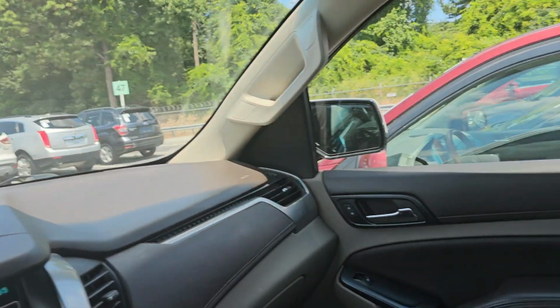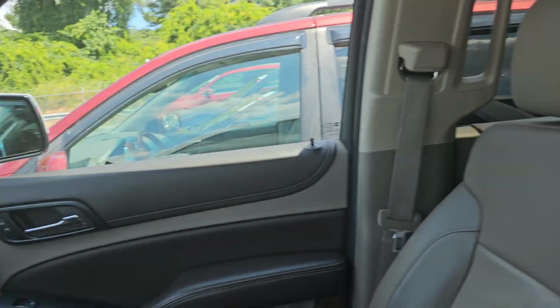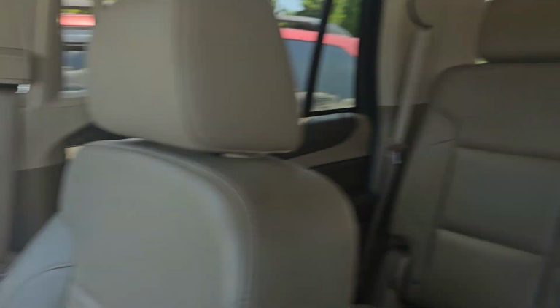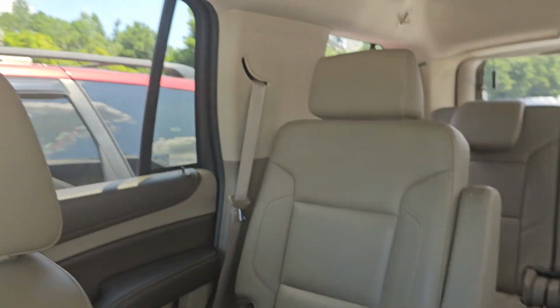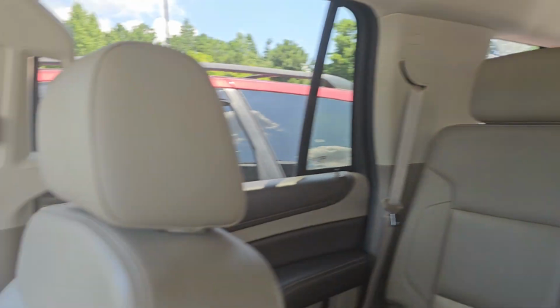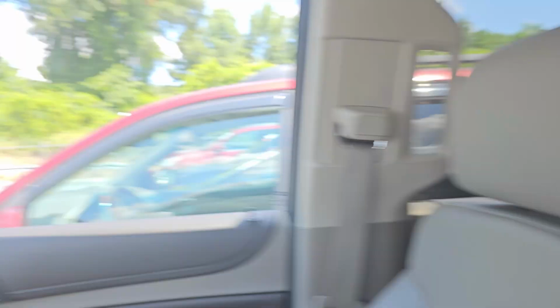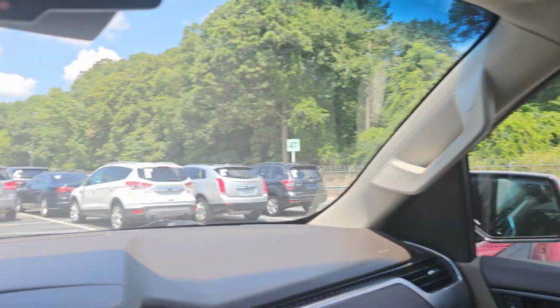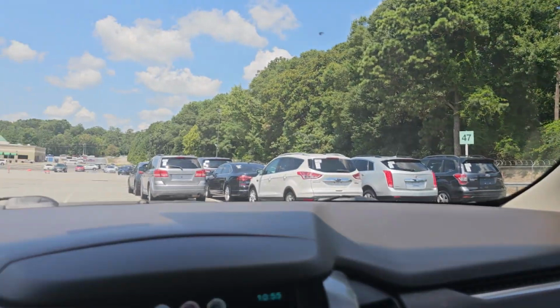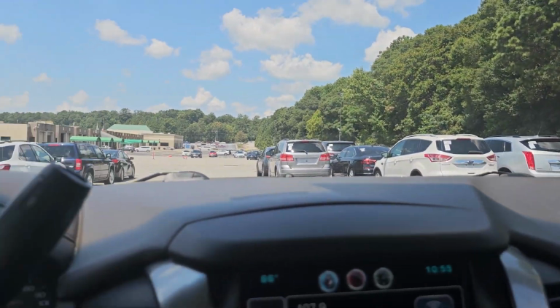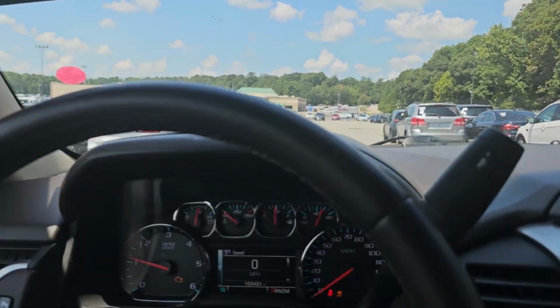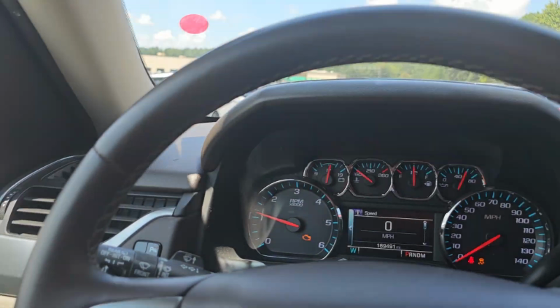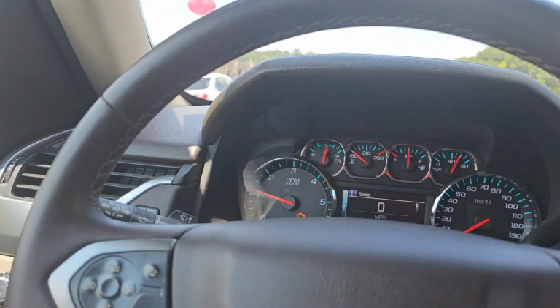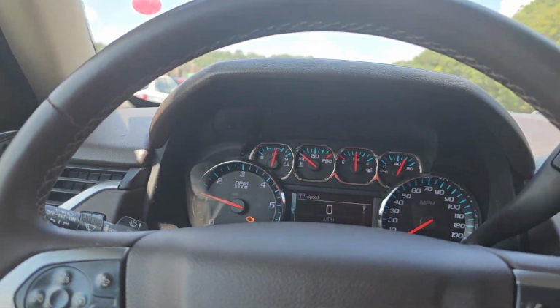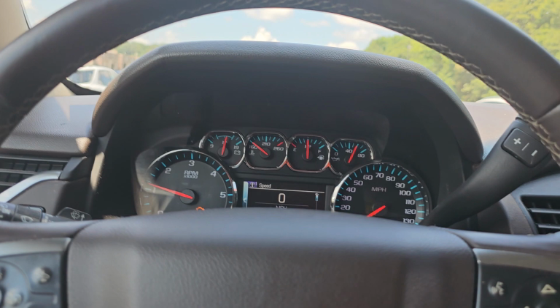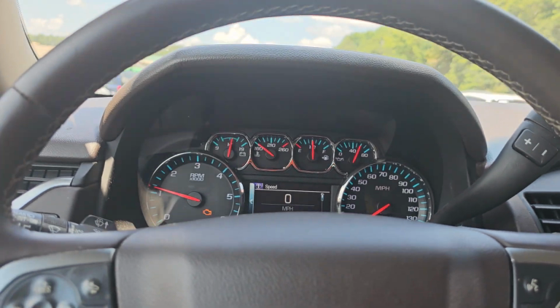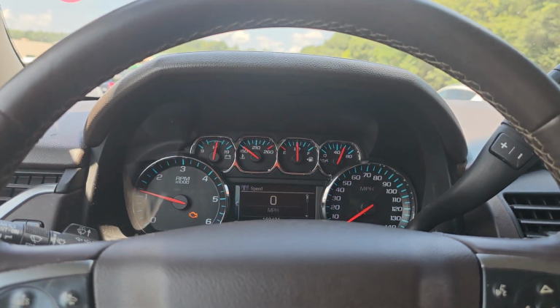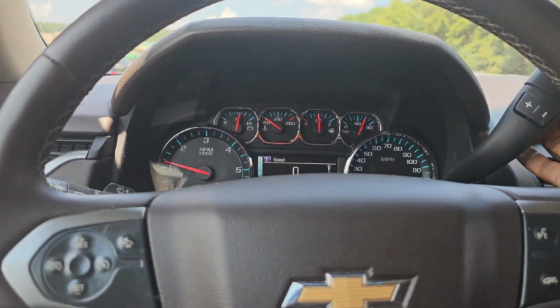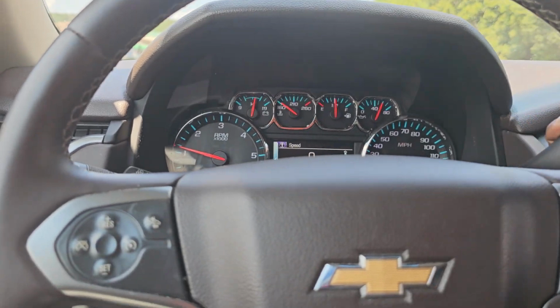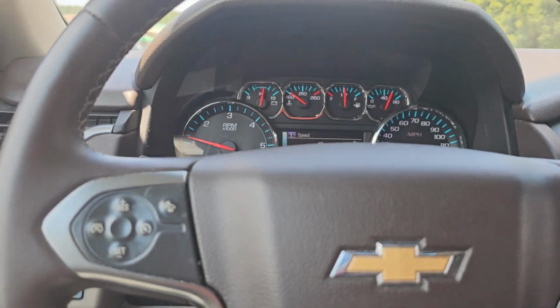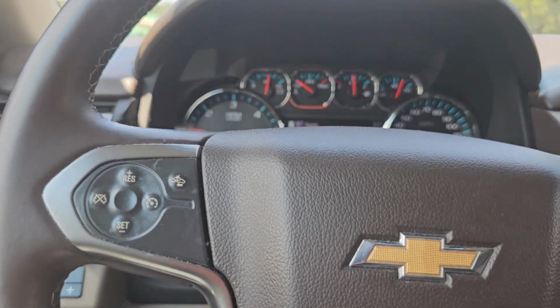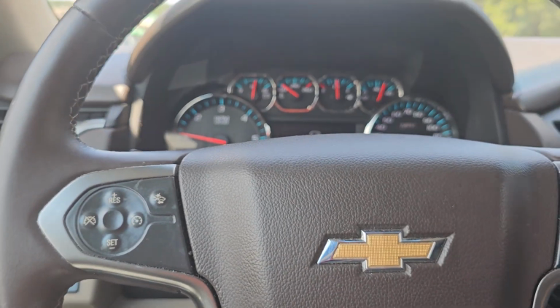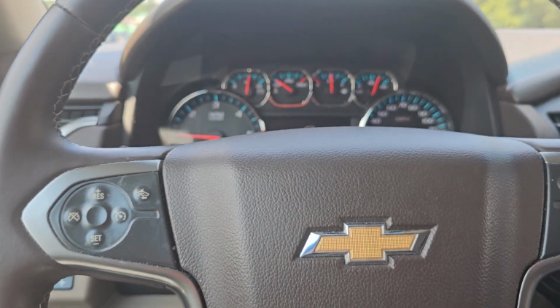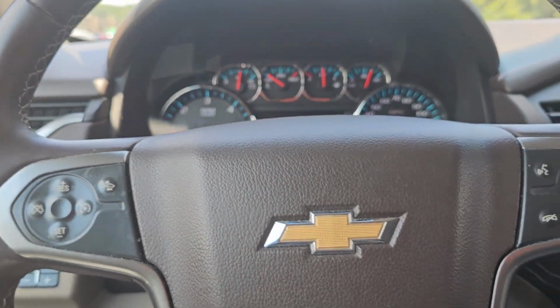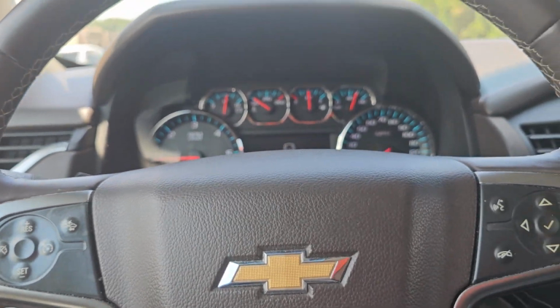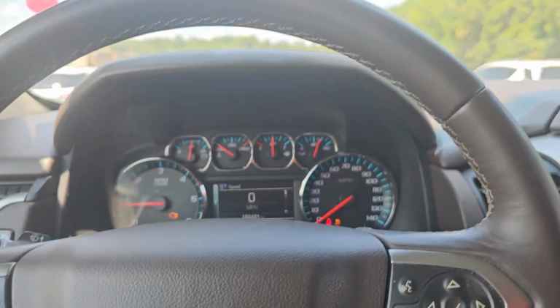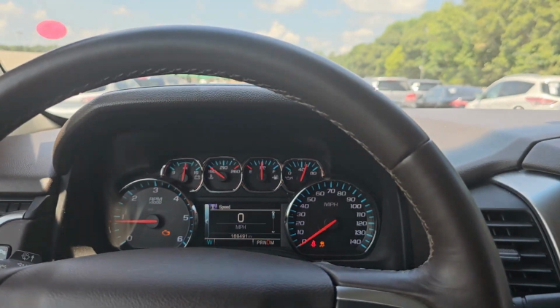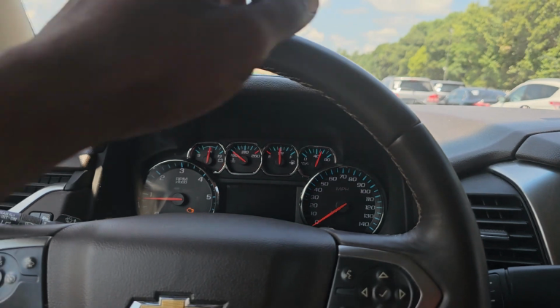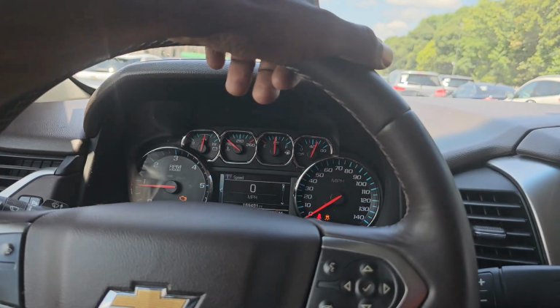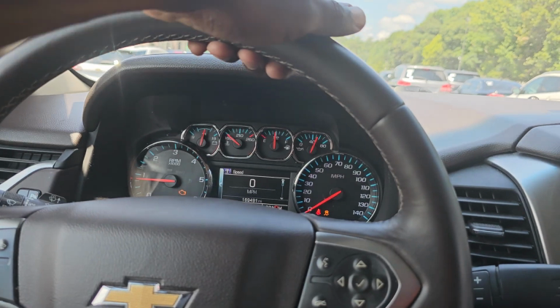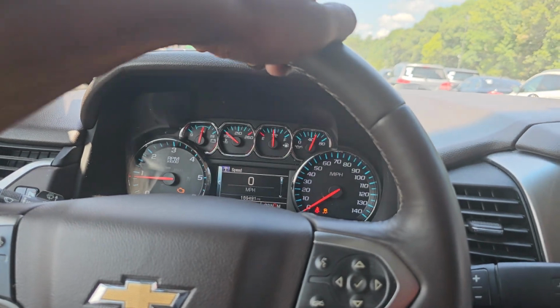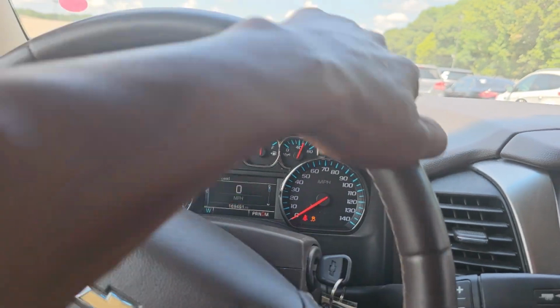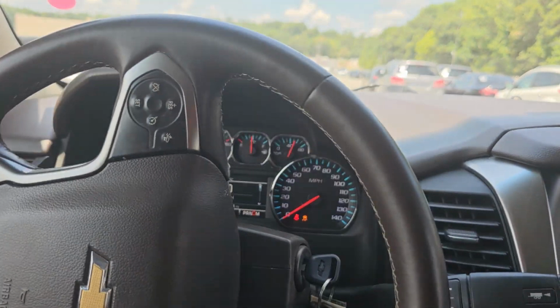It looks nice and clean. I know the check engine light is on, but the car itself sounds nice. It sounds really nice.